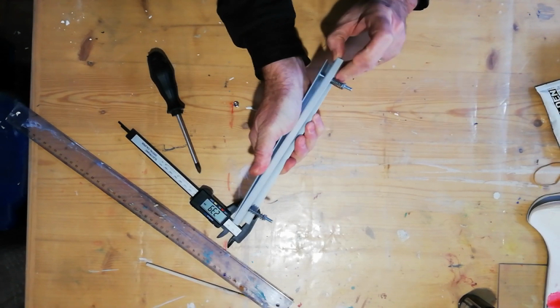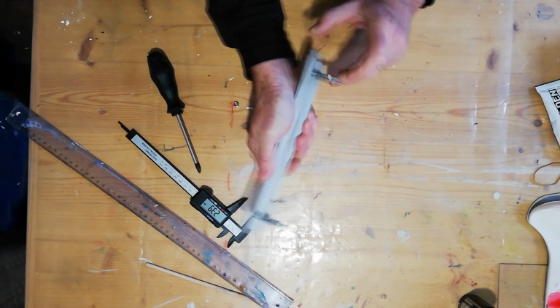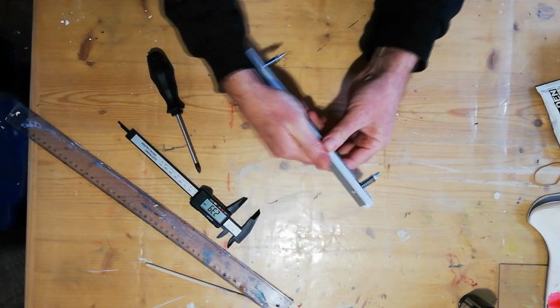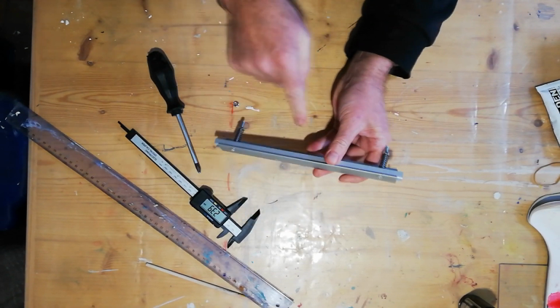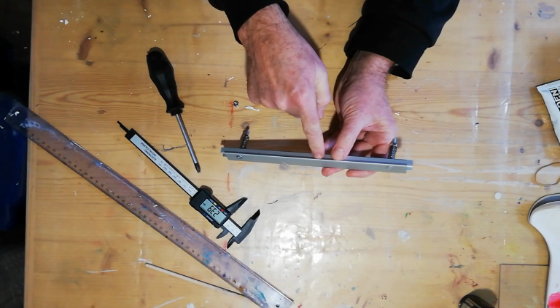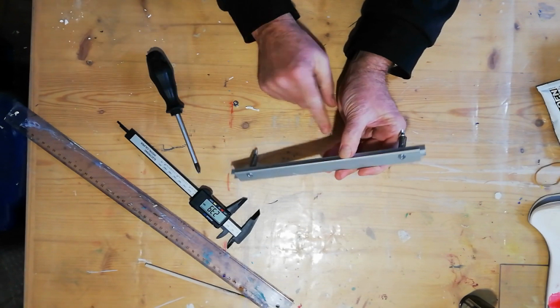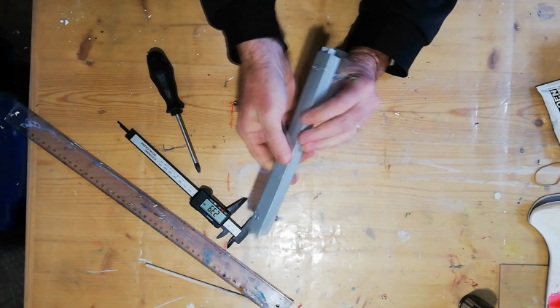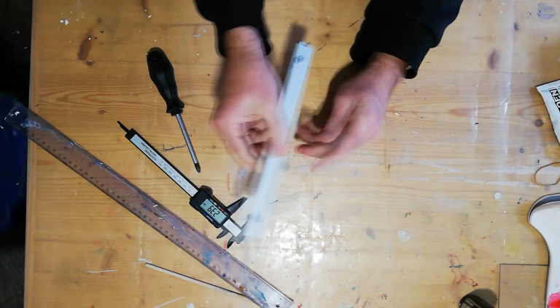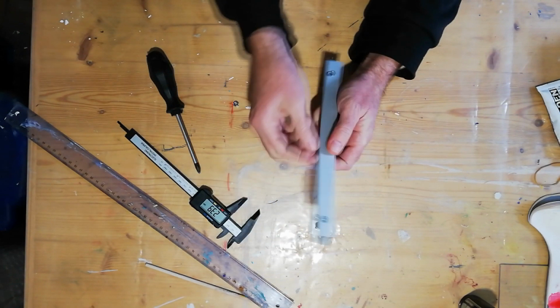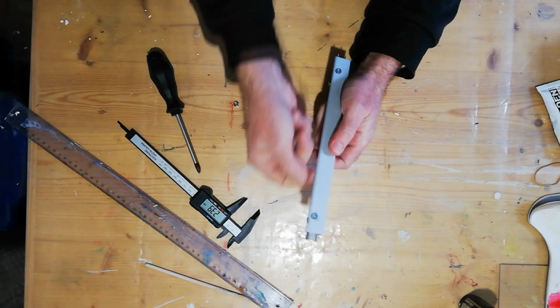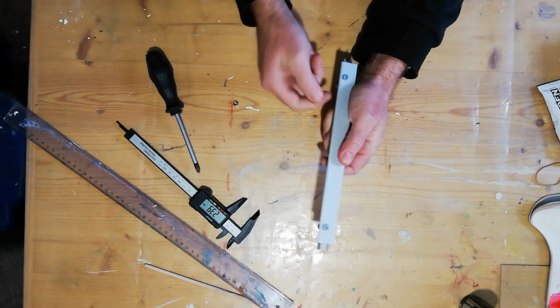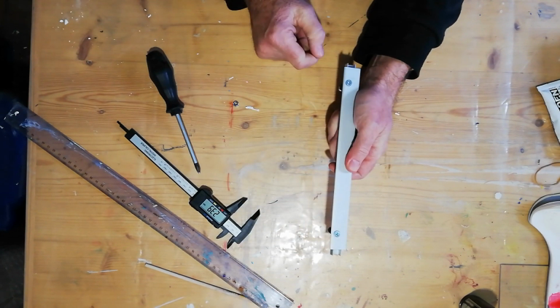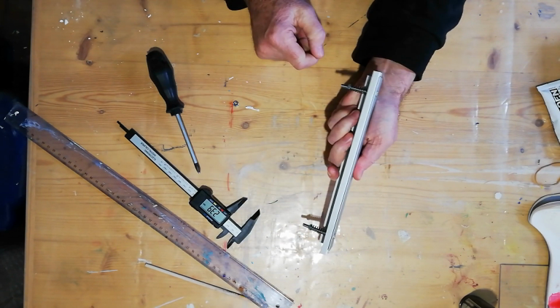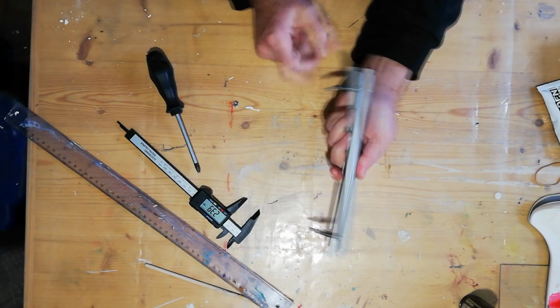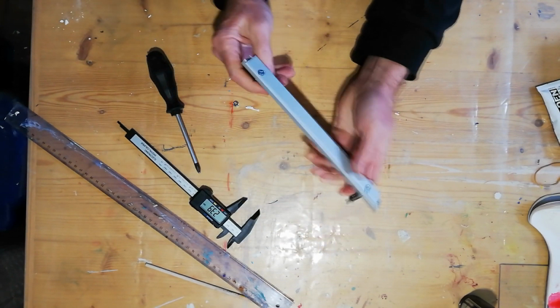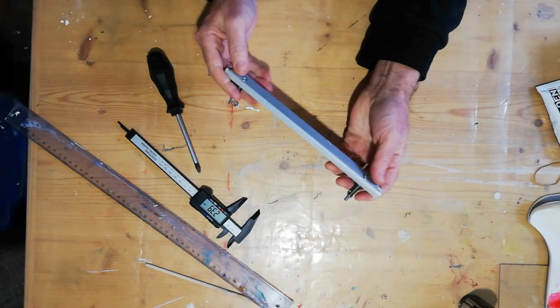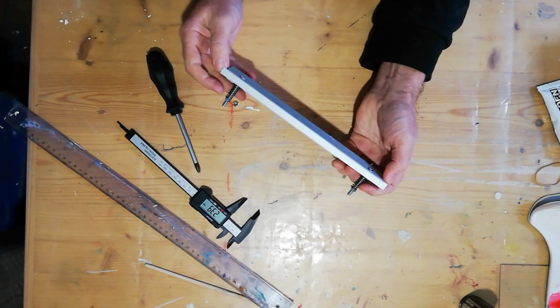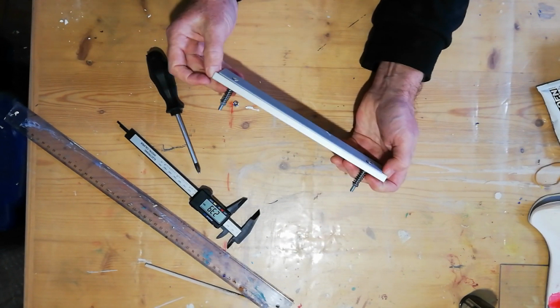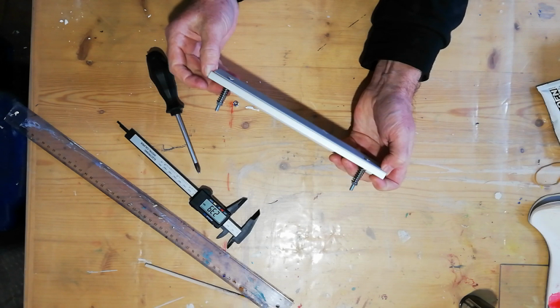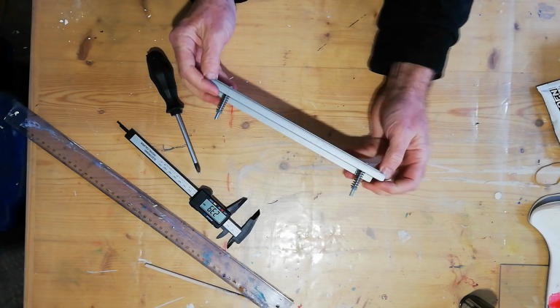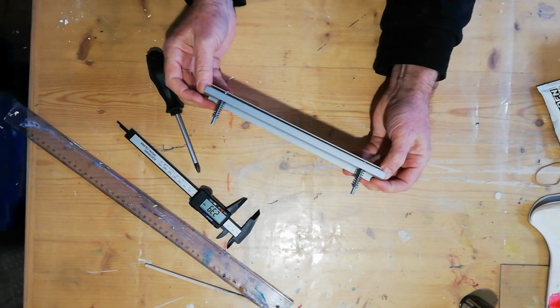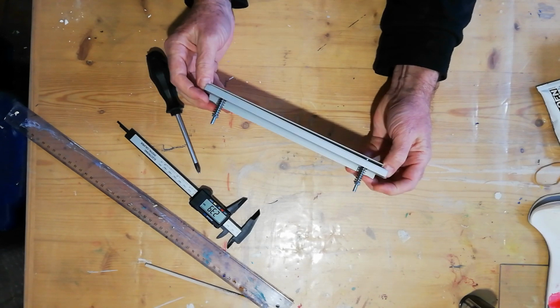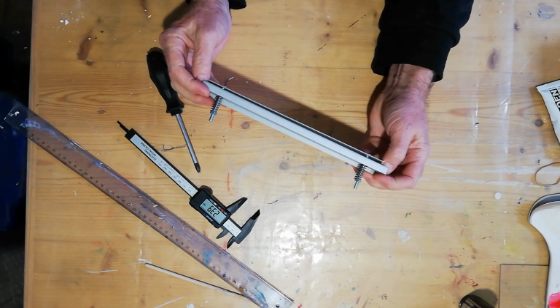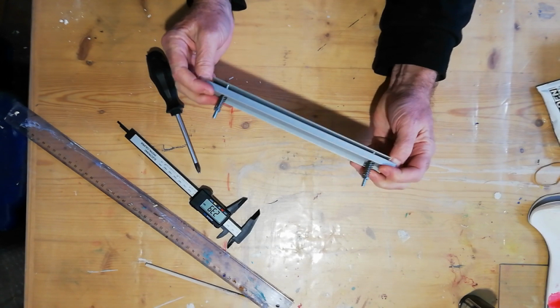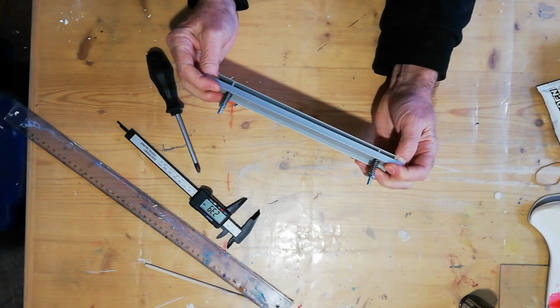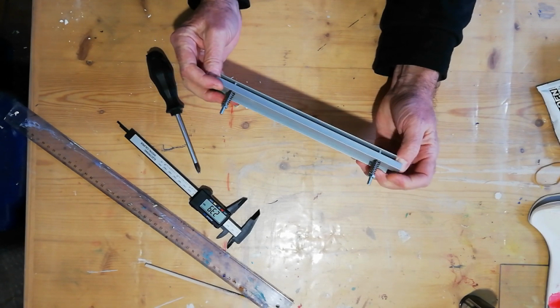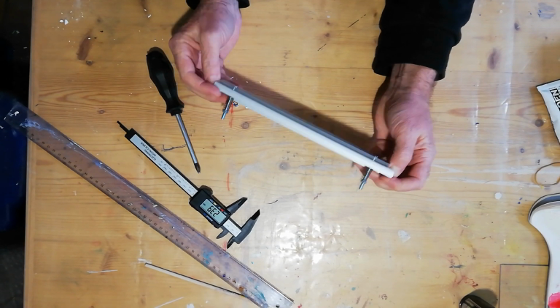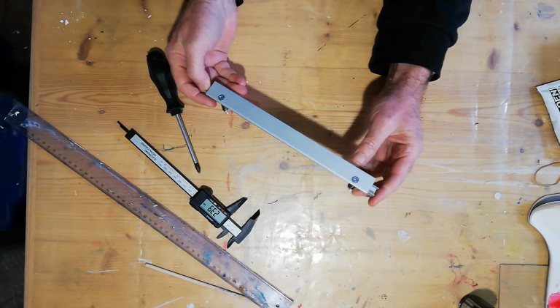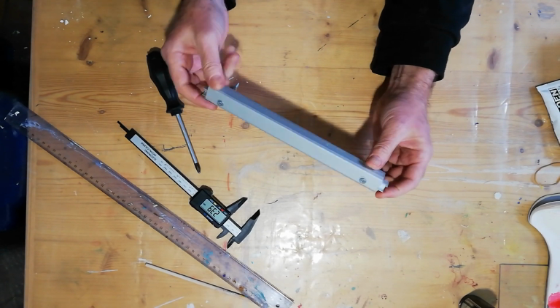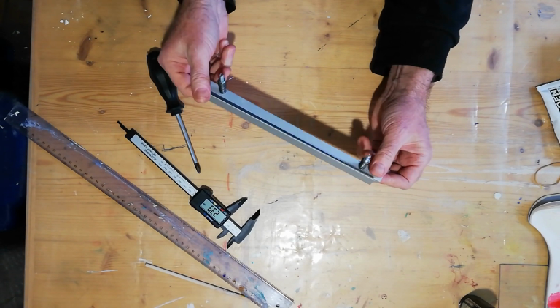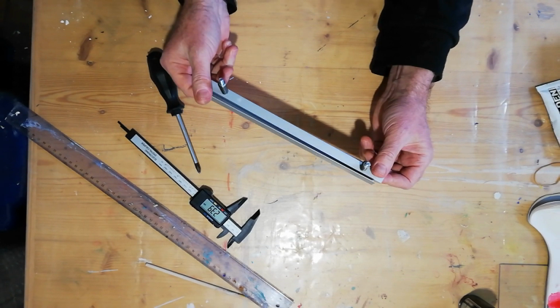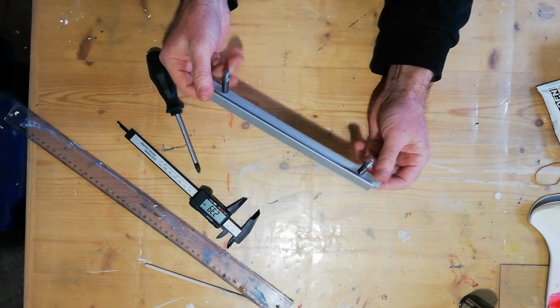Our bed will sit in here, and this height will be exactly at the level of our laser focus. That's it — very simple, does the job.